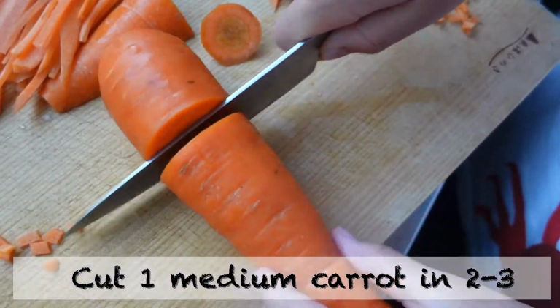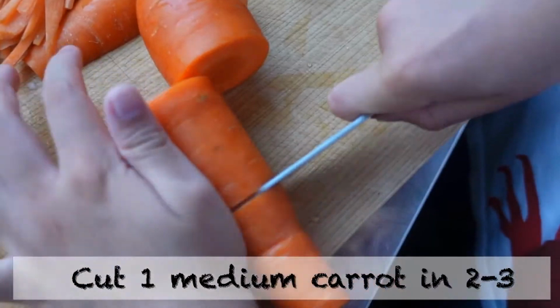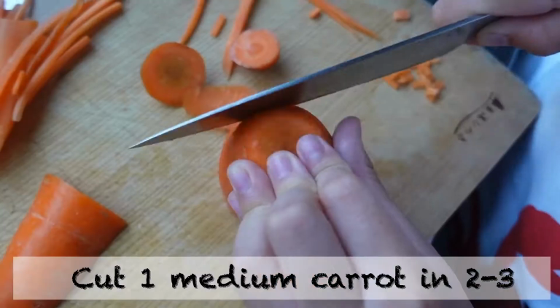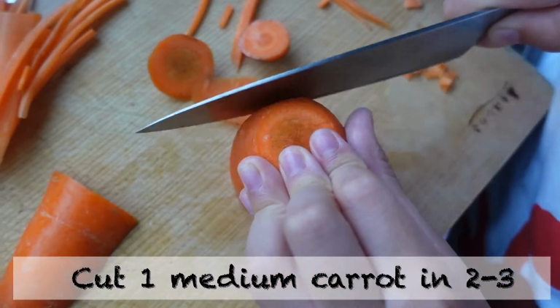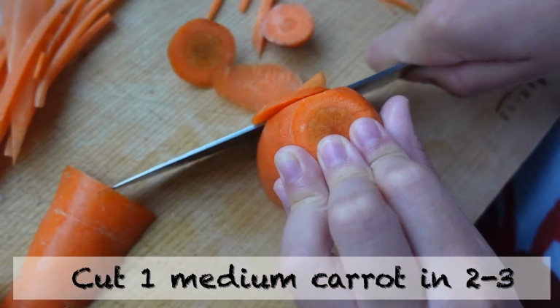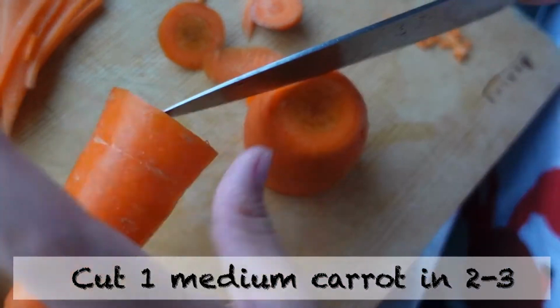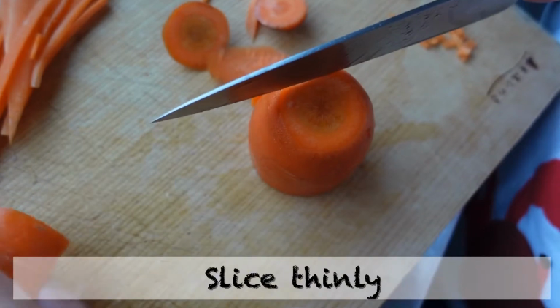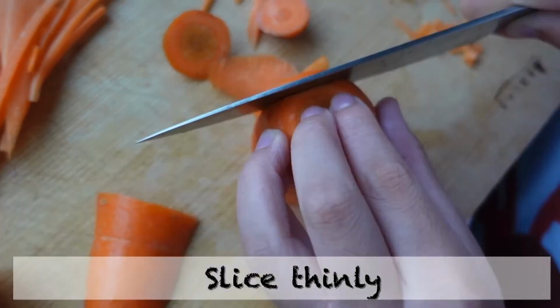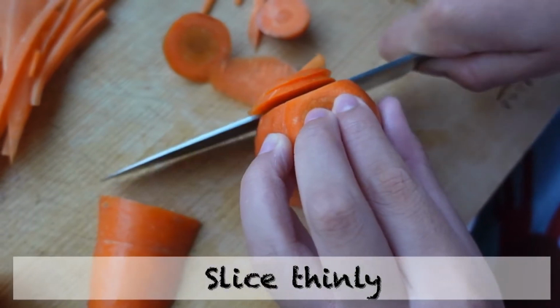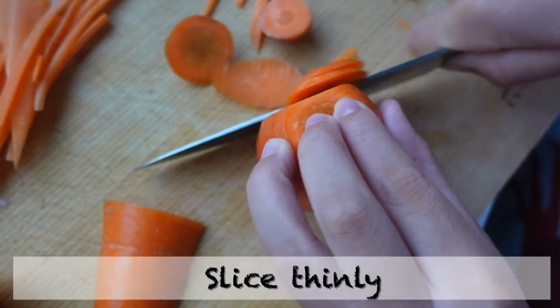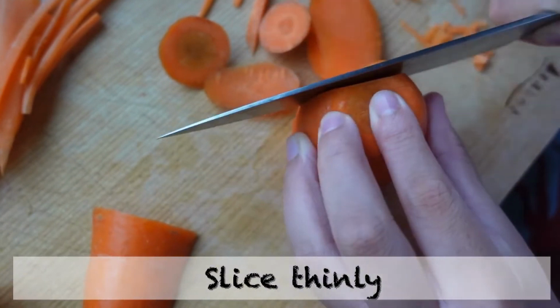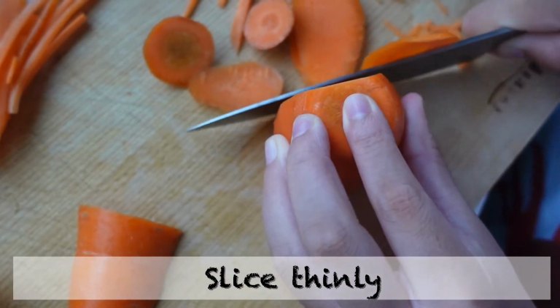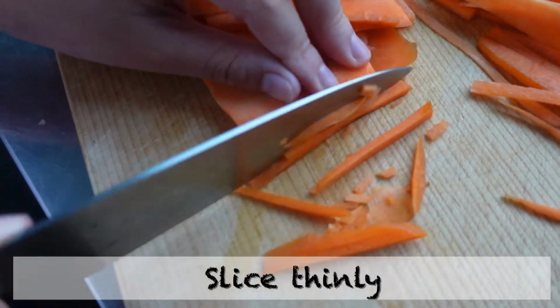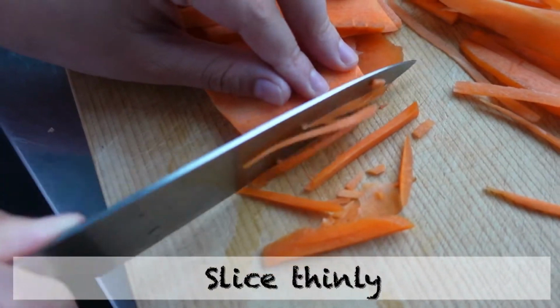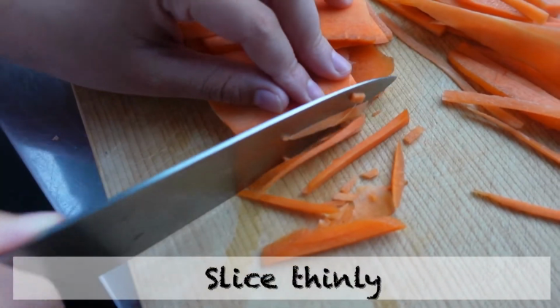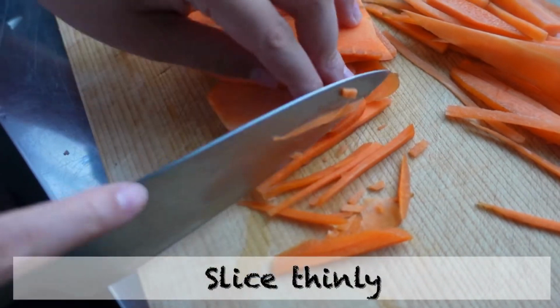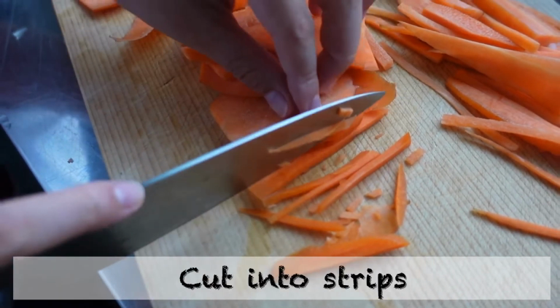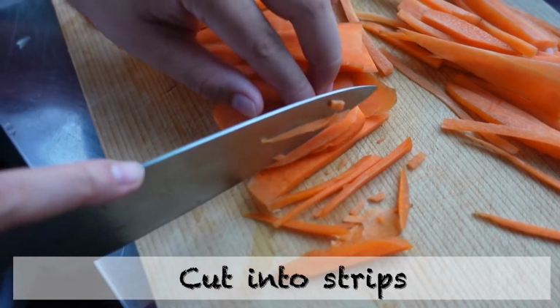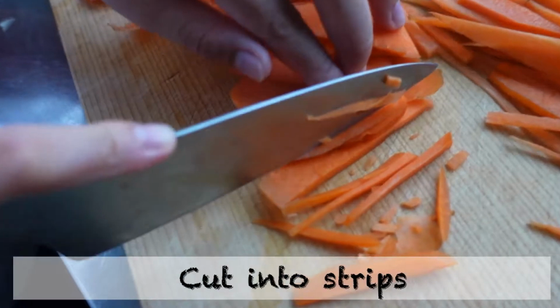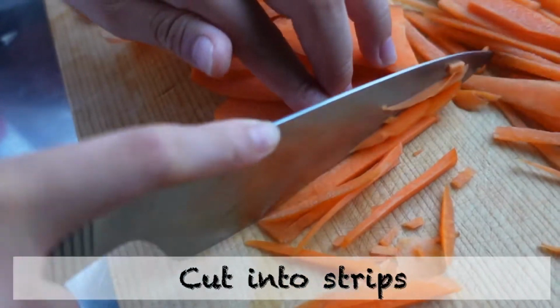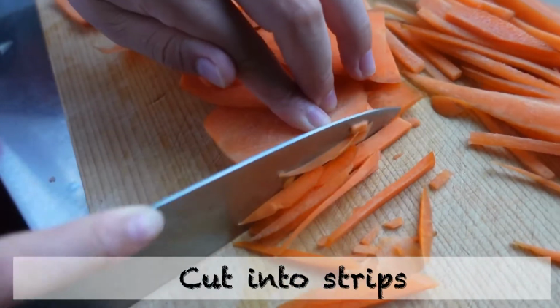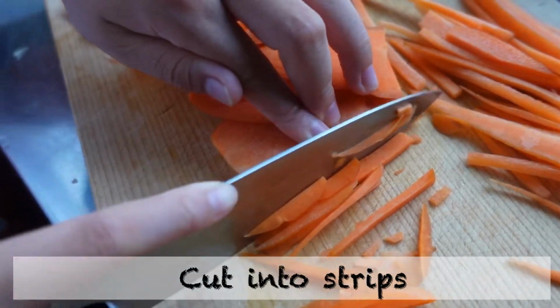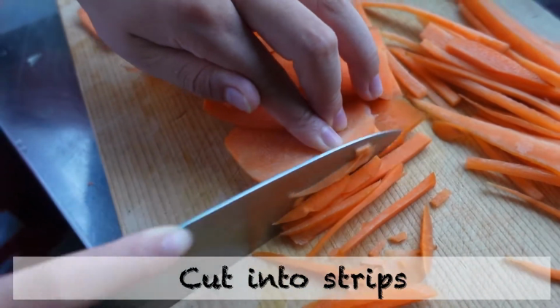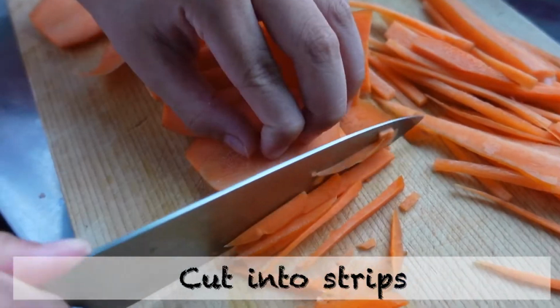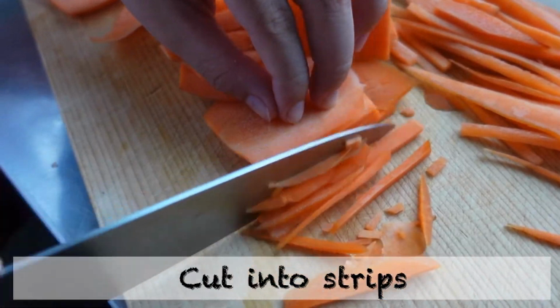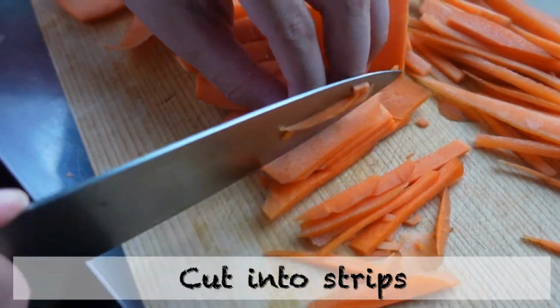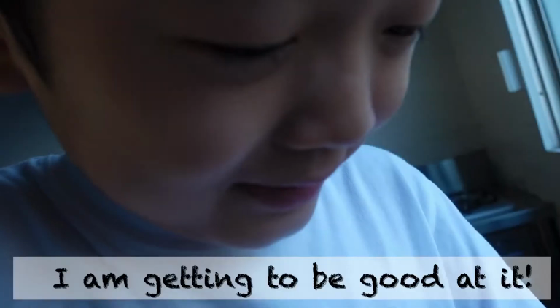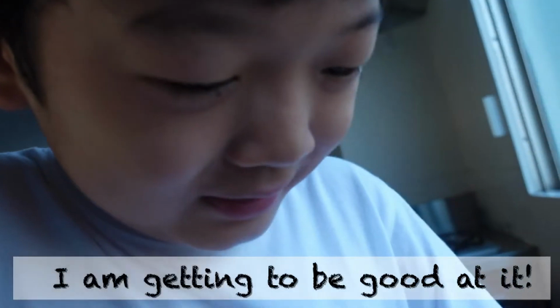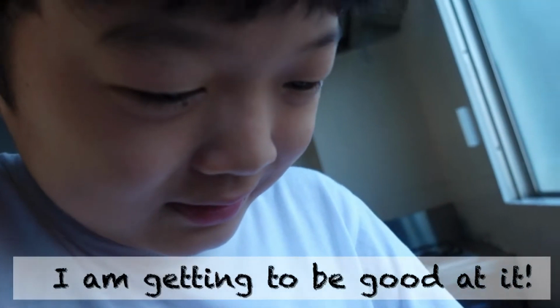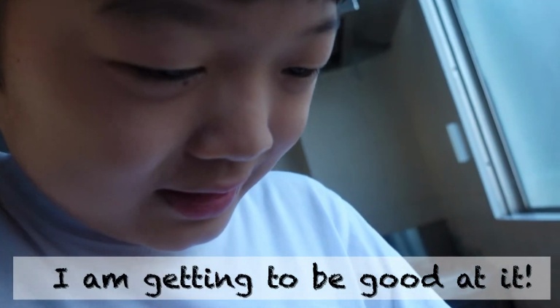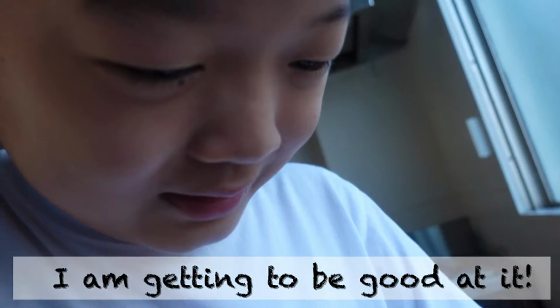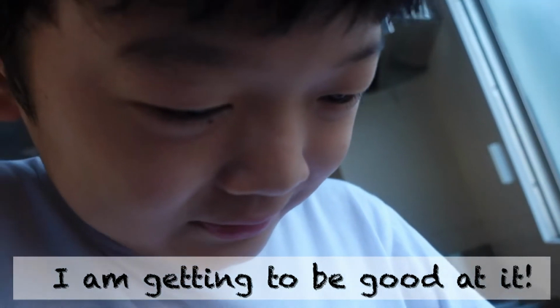One medium carrot. Slice thinly, then cut in strips. I'm really bad at it — not my first time, but if you're good at it, I think it's faster.